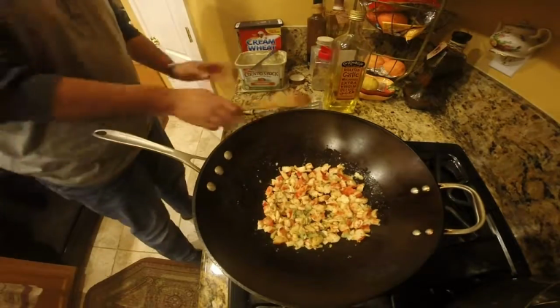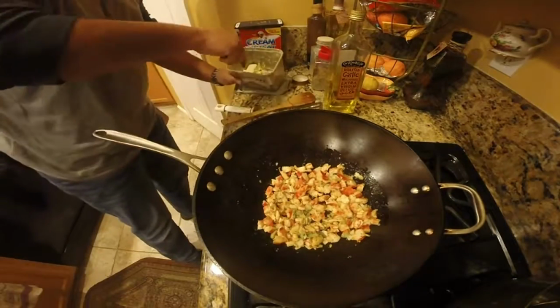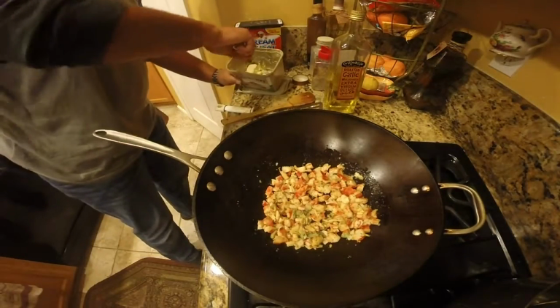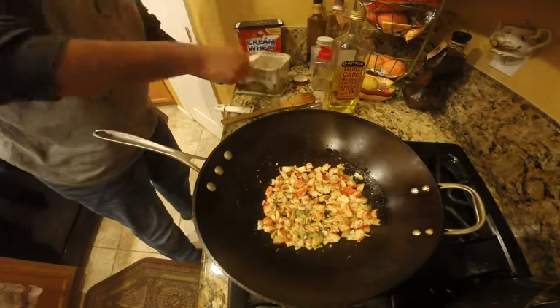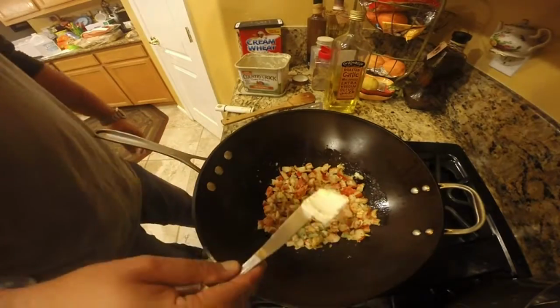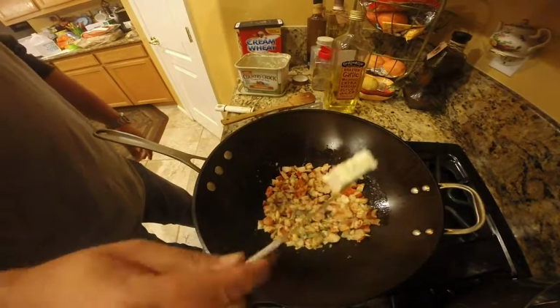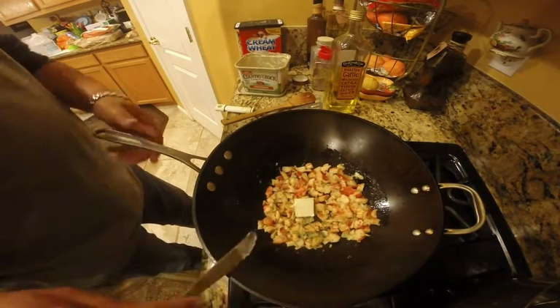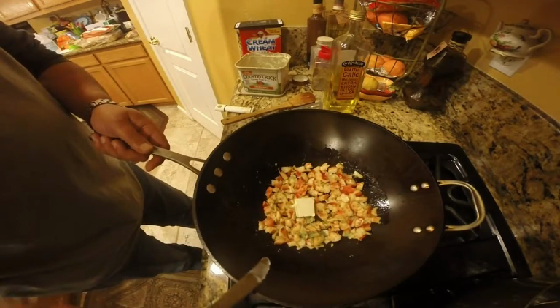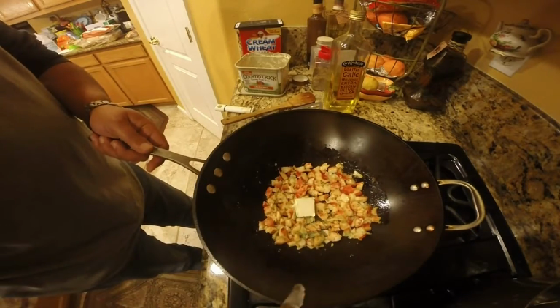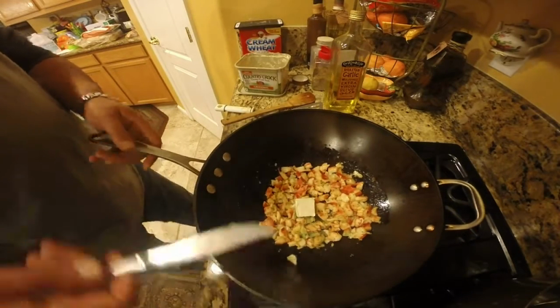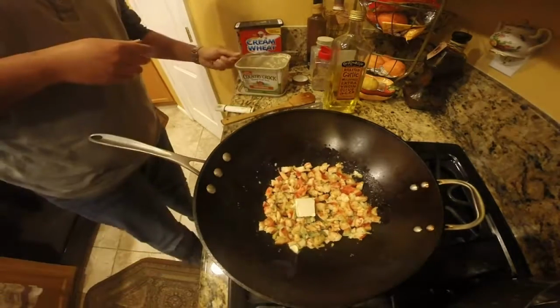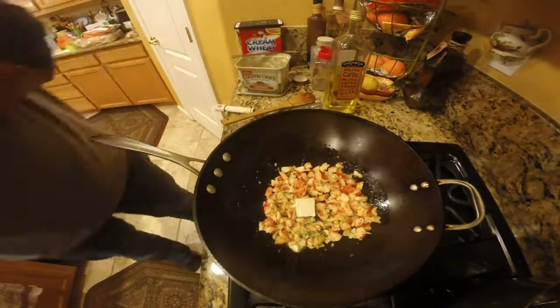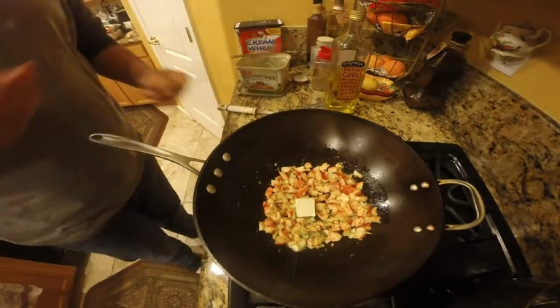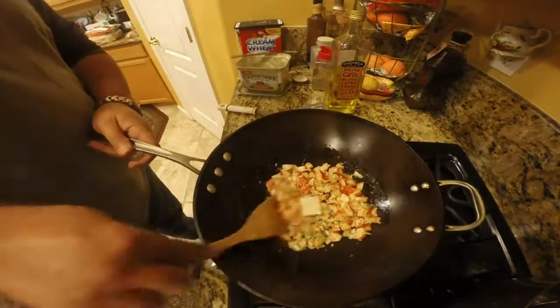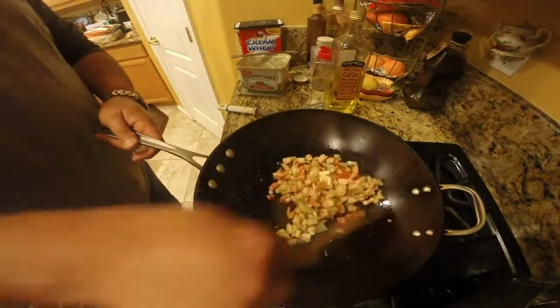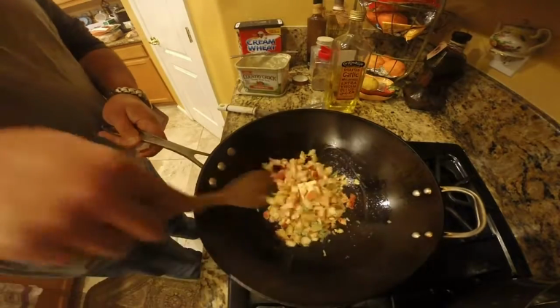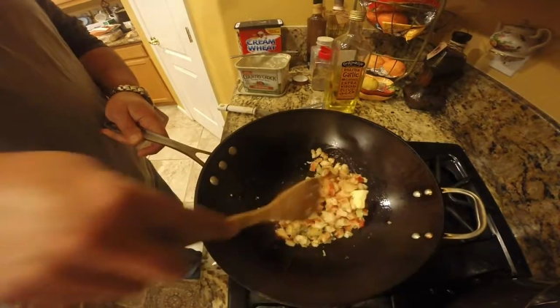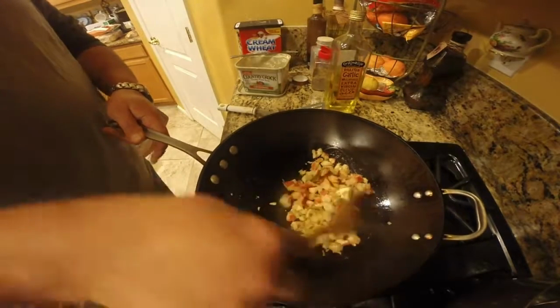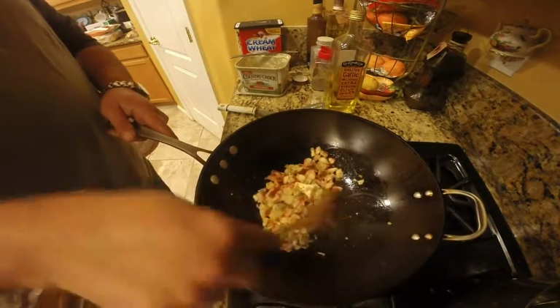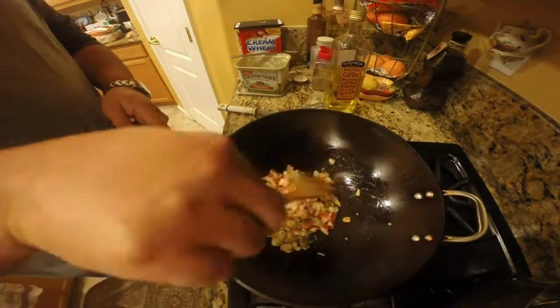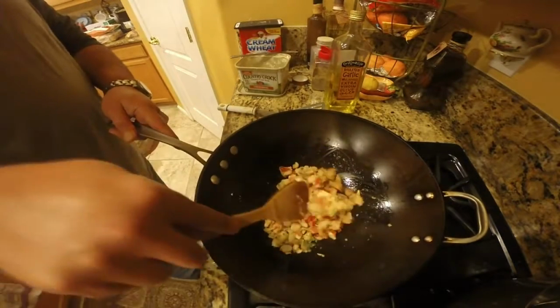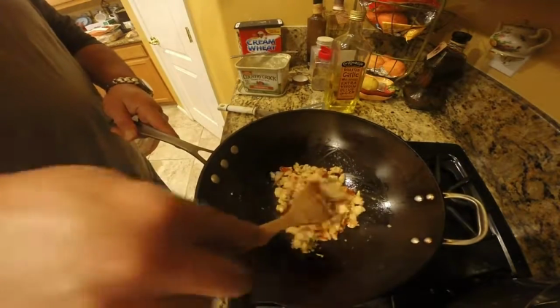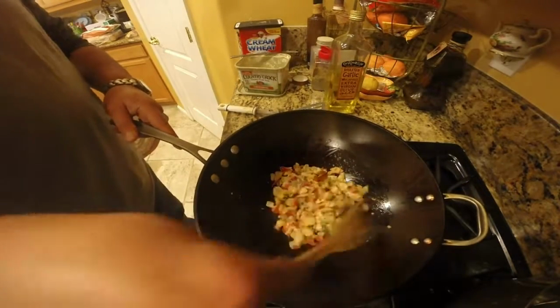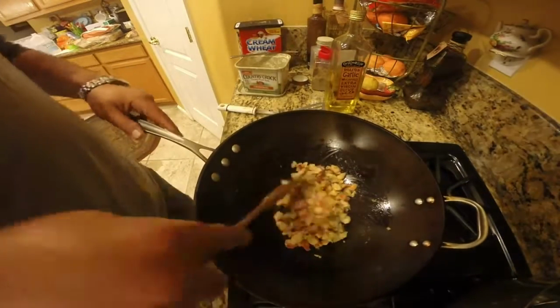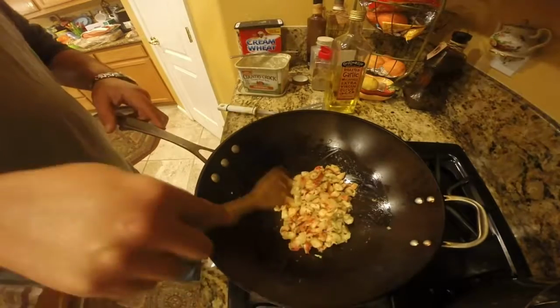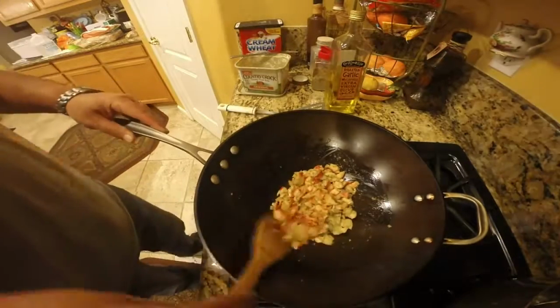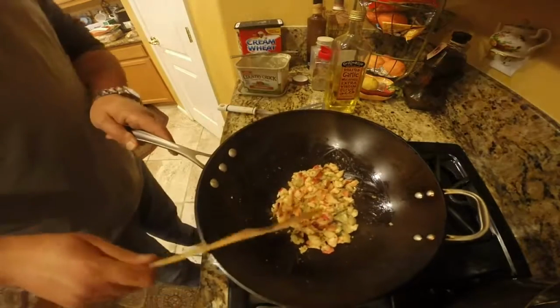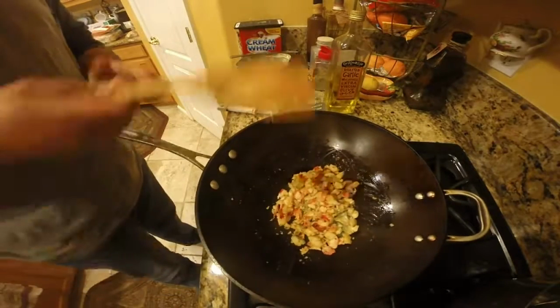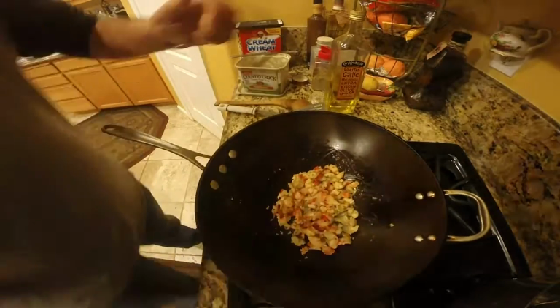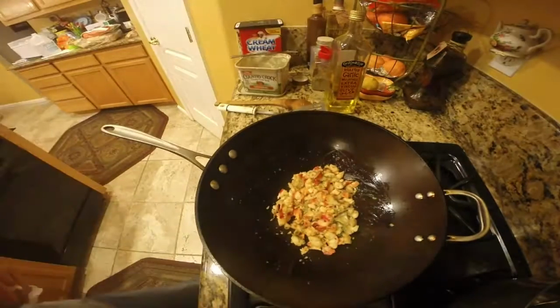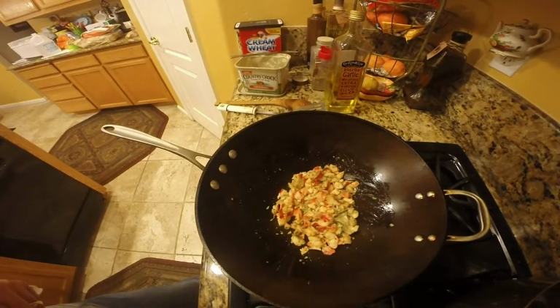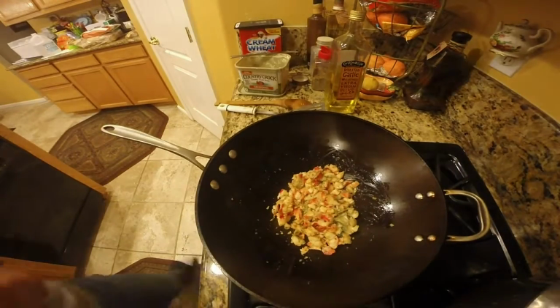This is already cooked, so I'm basically just heating this up and making kind of like a sauce — a light sauce — with this margarine and the olive oil, just so the meat doesn't dry out.